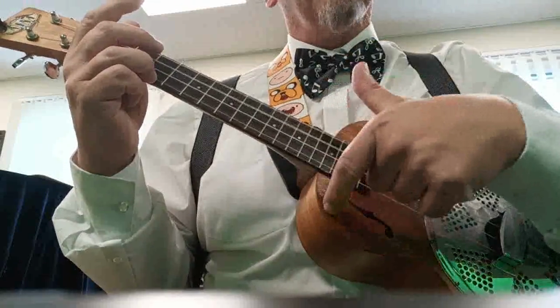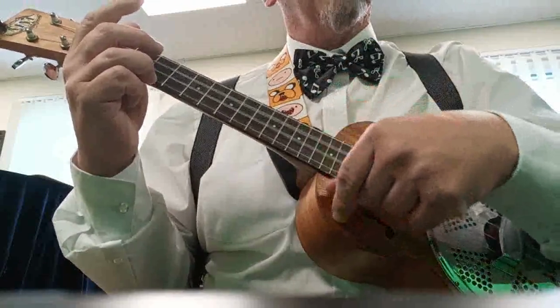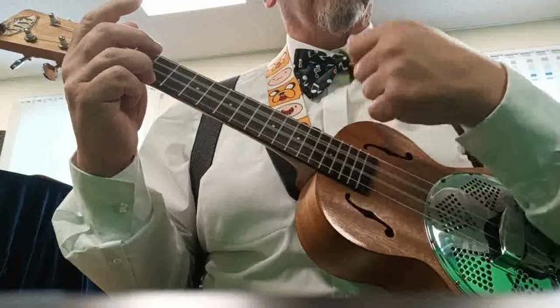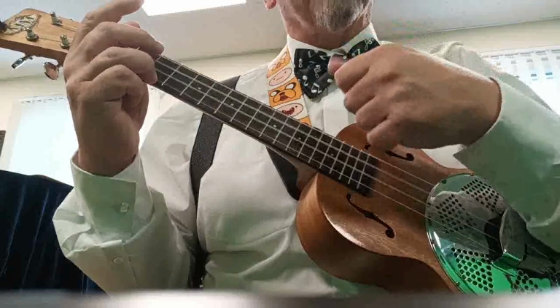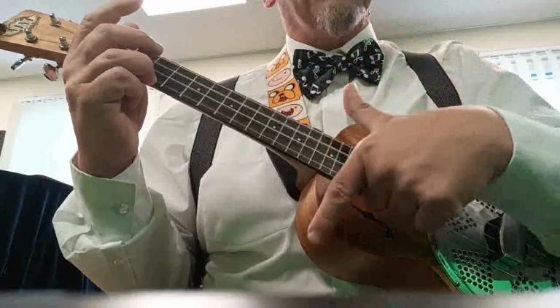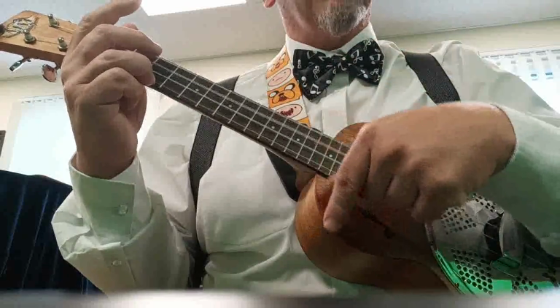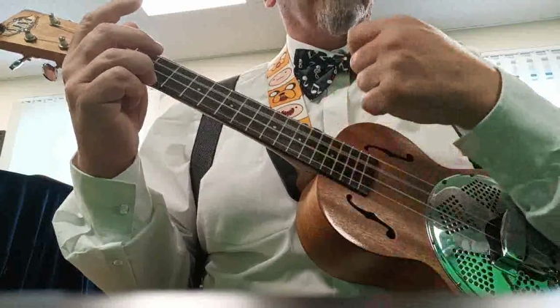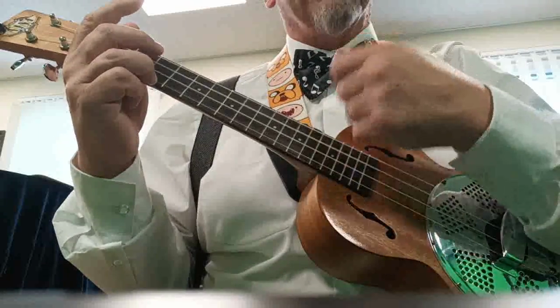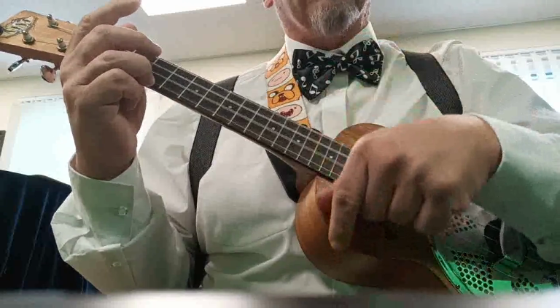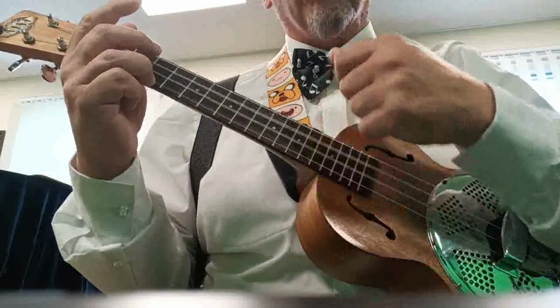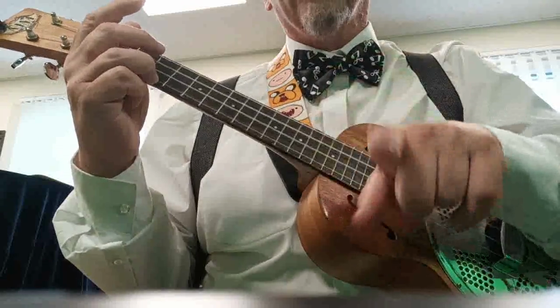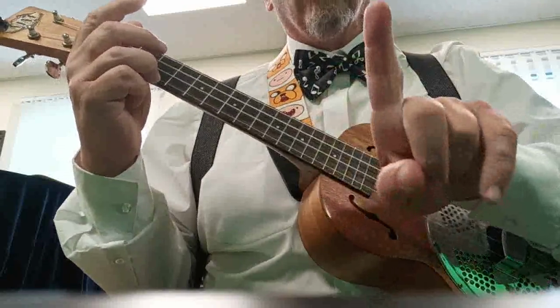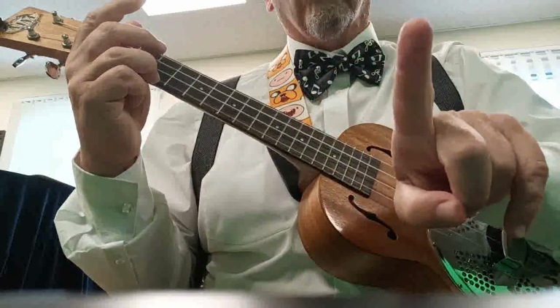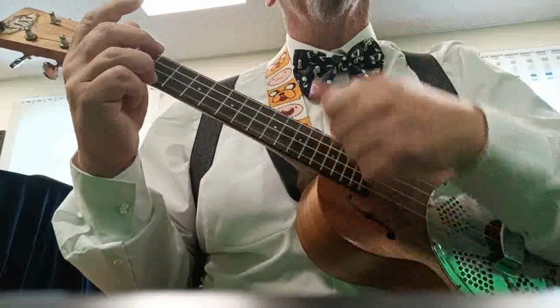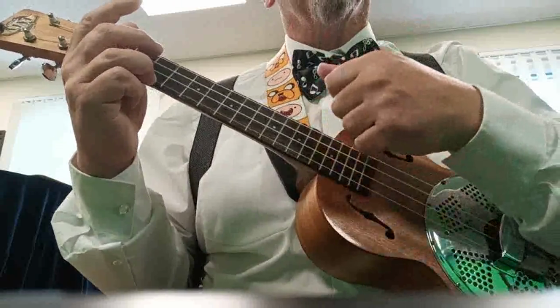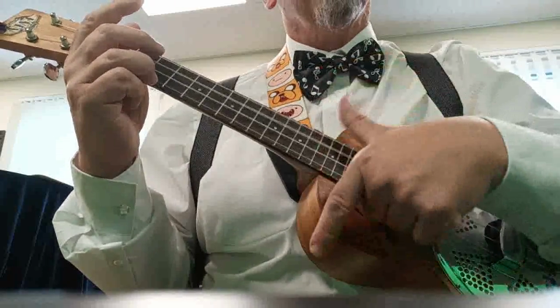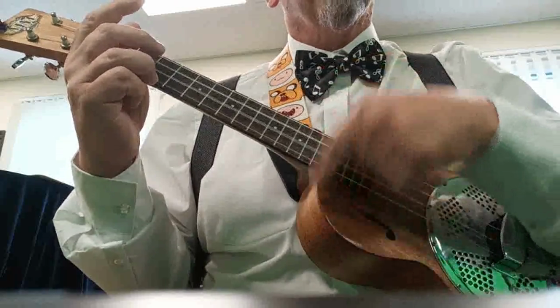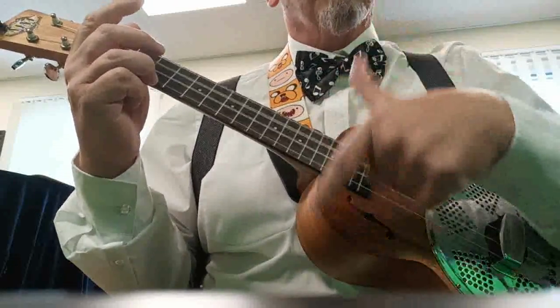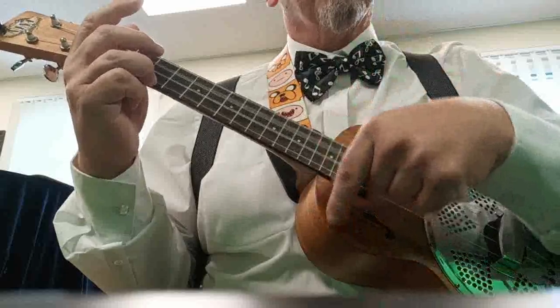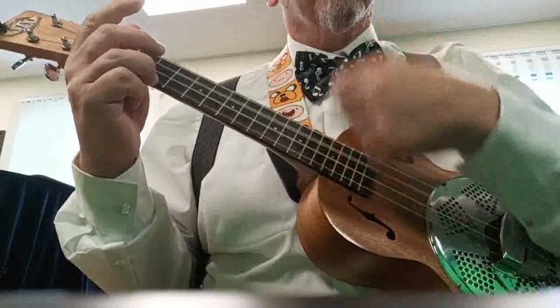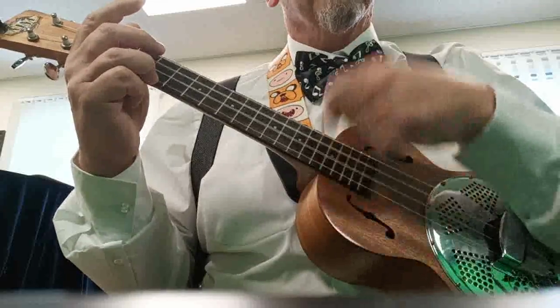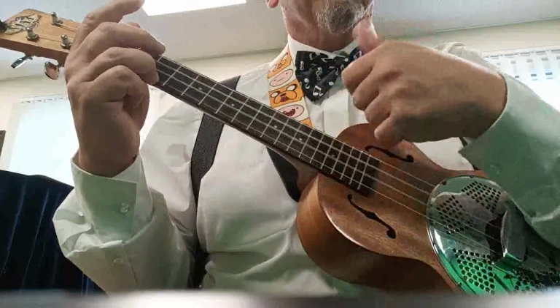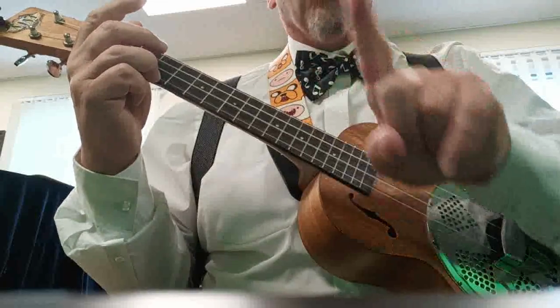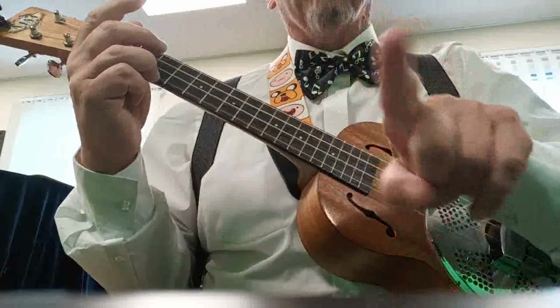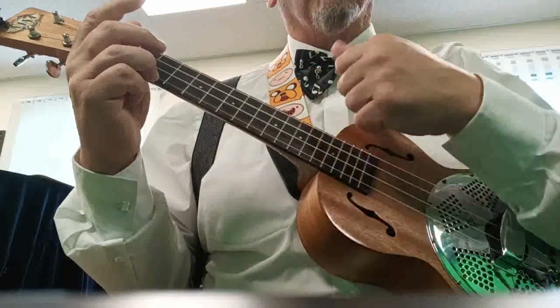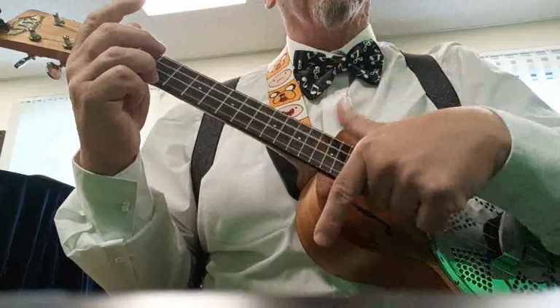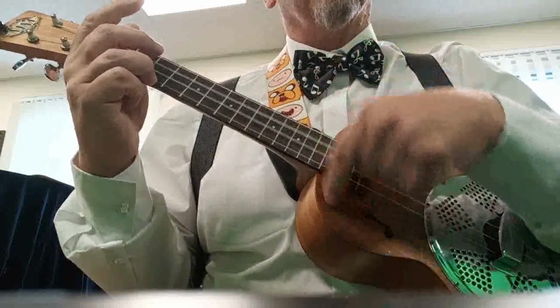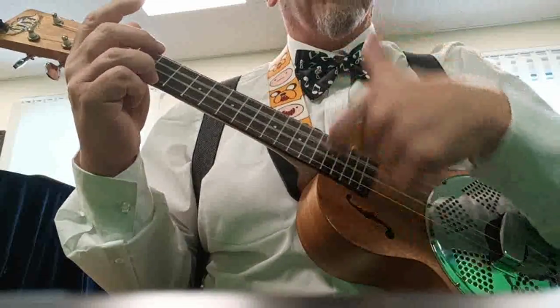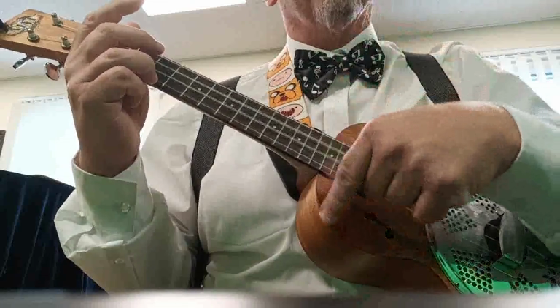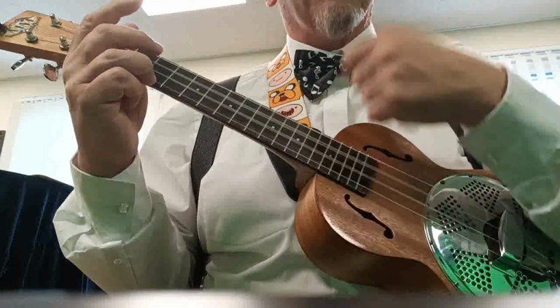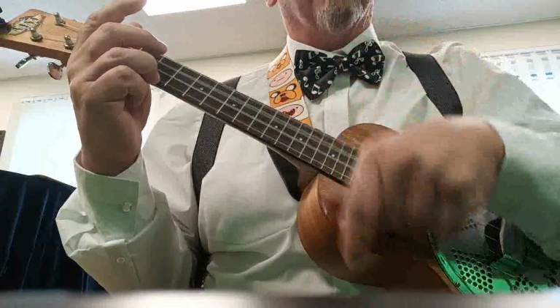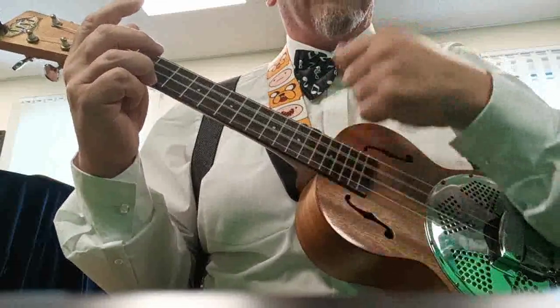One bar: down, down, up, down, down, up, down, up. Or counted: one and two and three and four and.